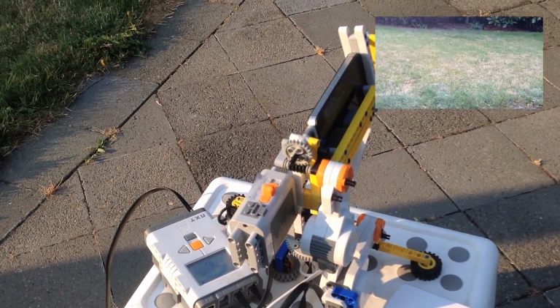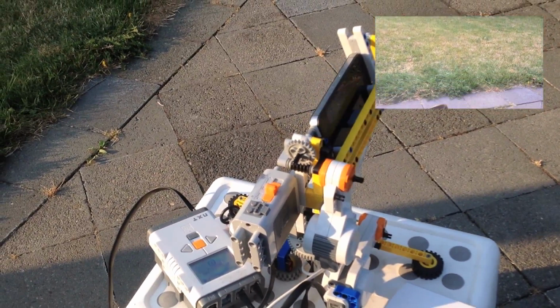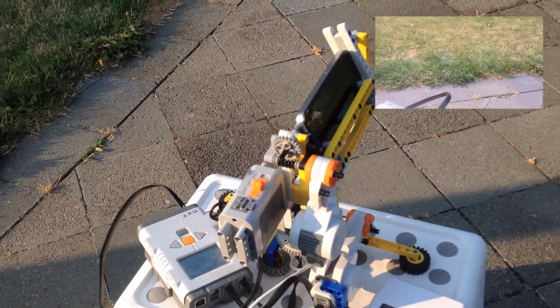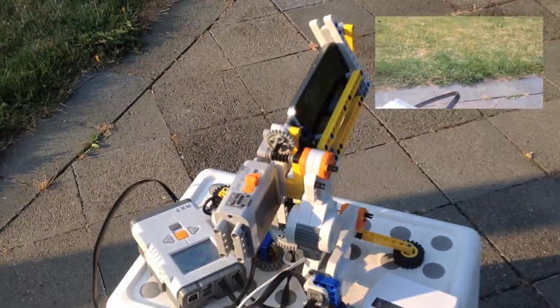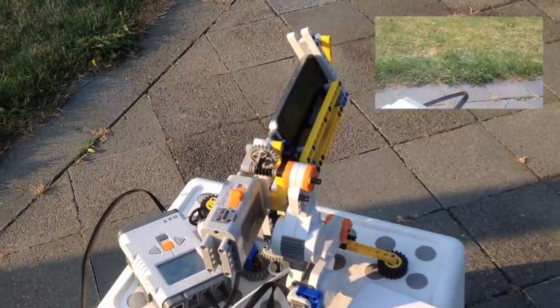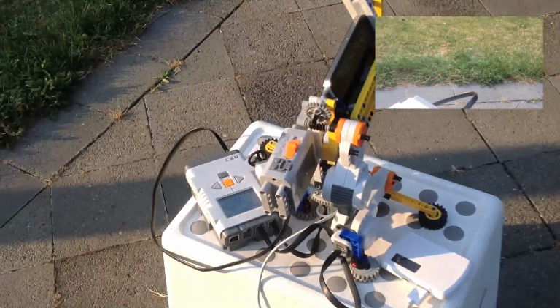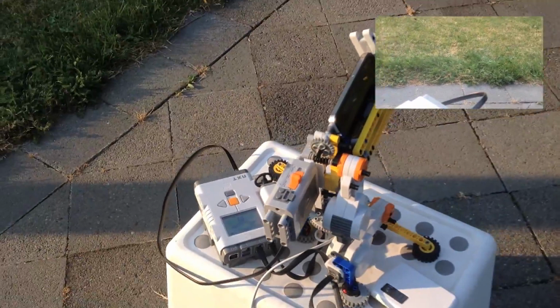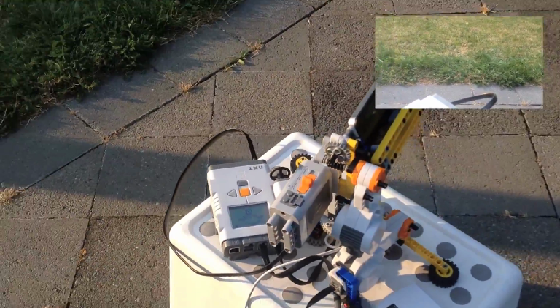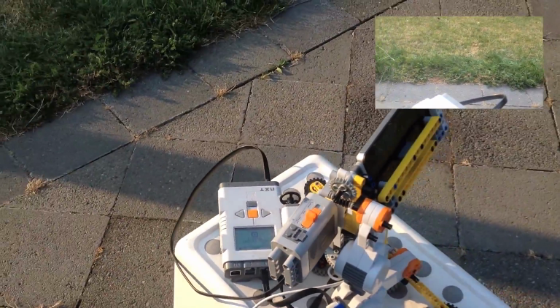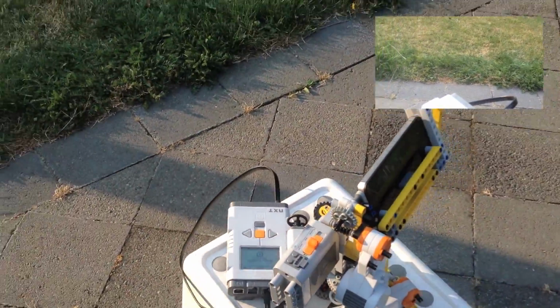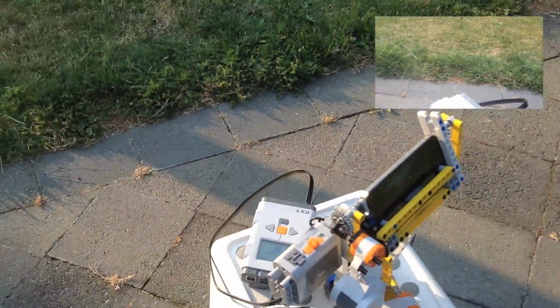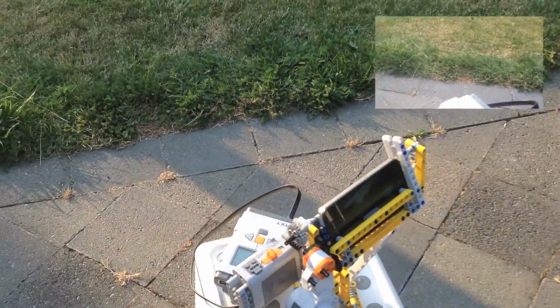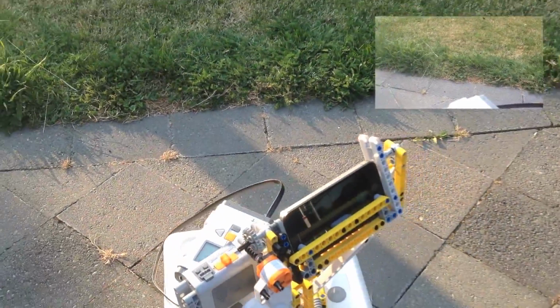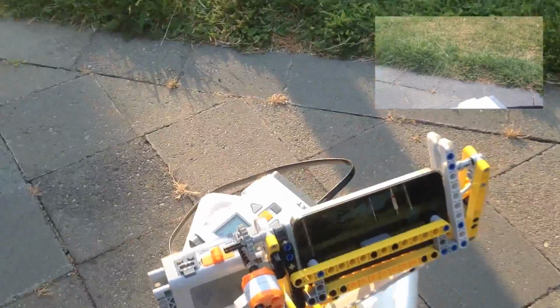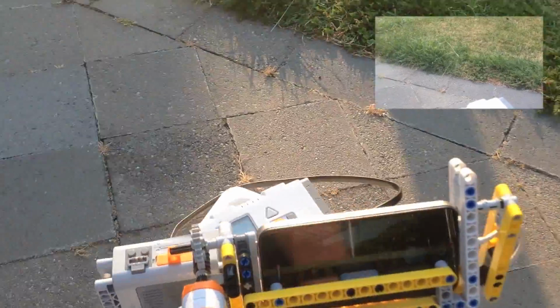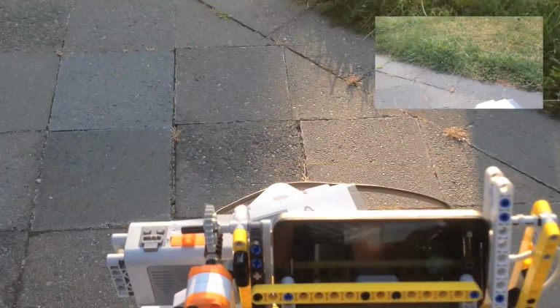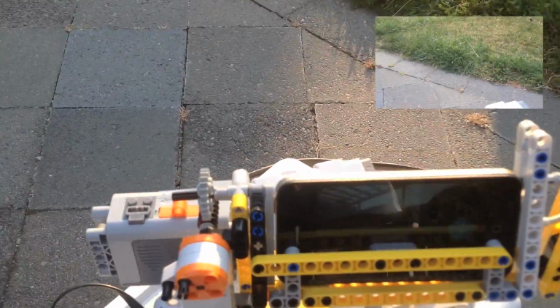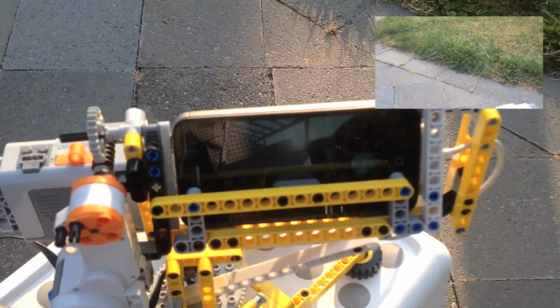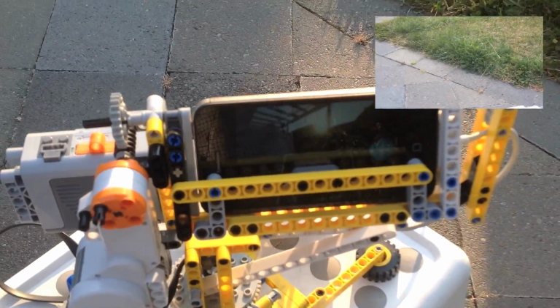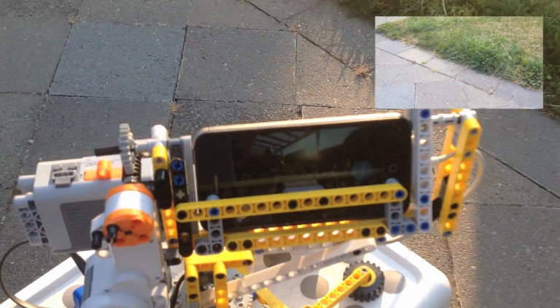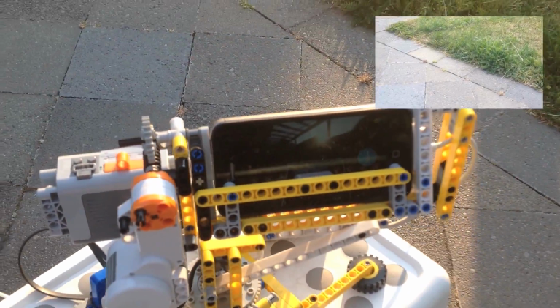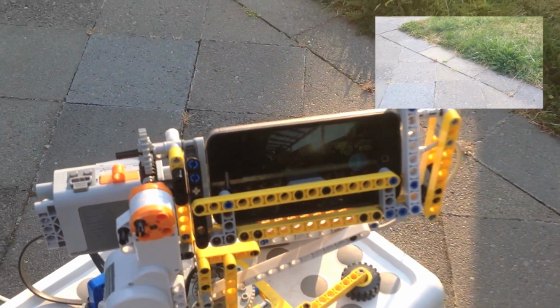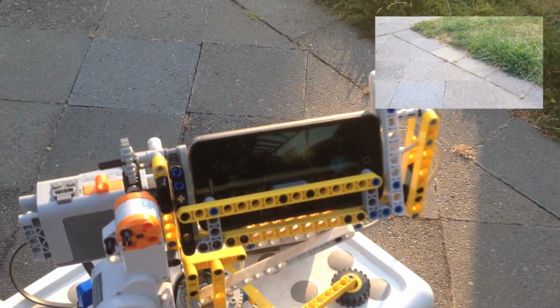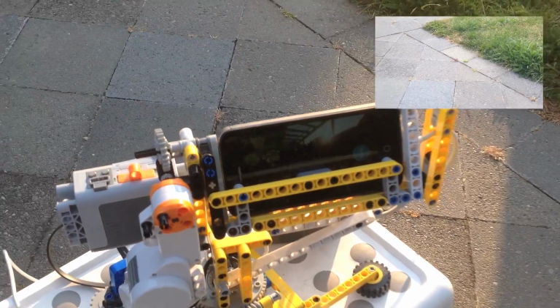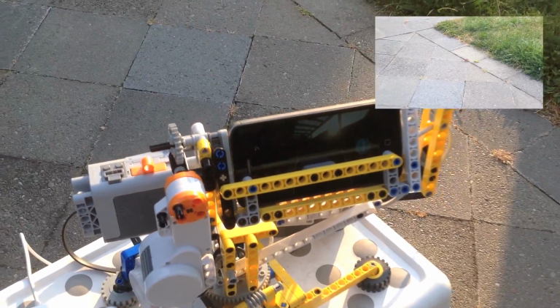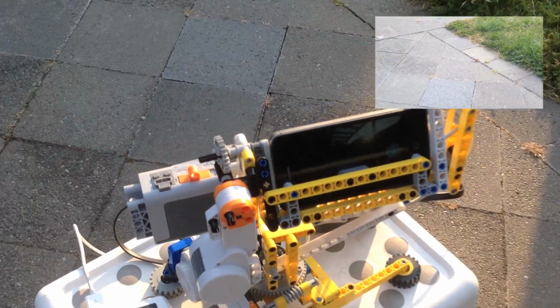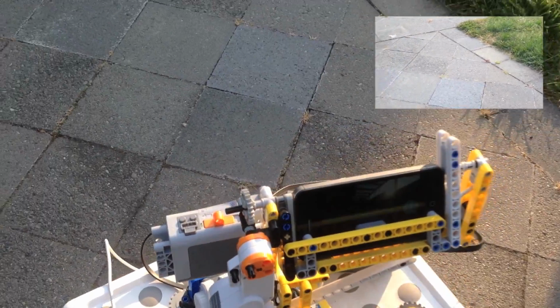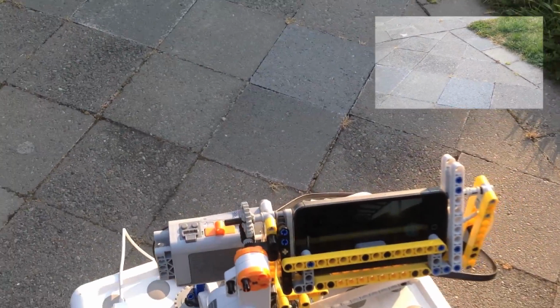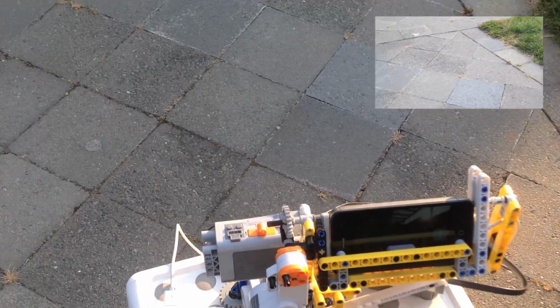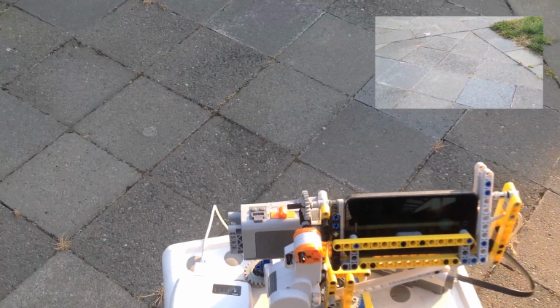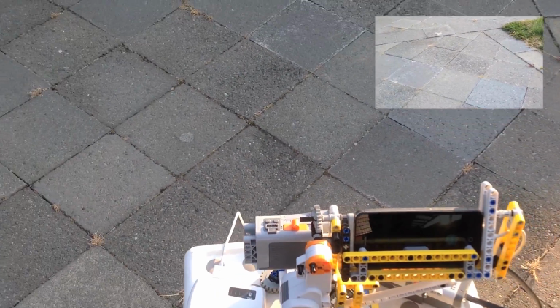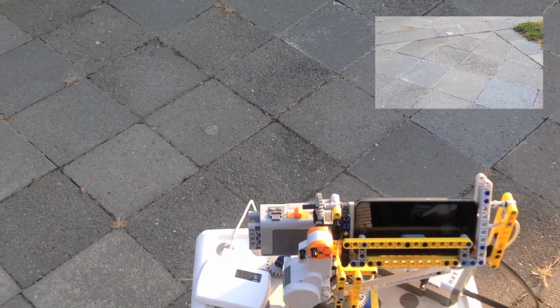Now I've moved down to the bottom layer — you can see some photos being shot there. It's taking a lot of photos.